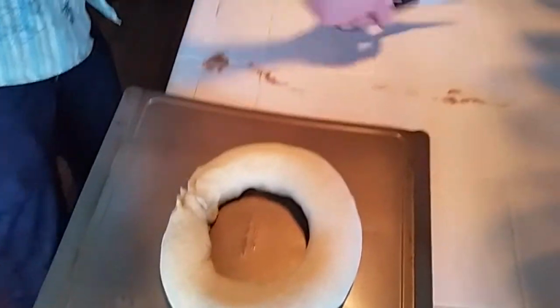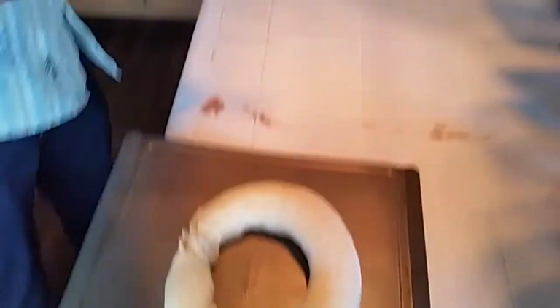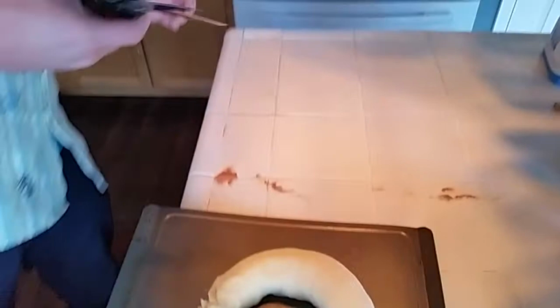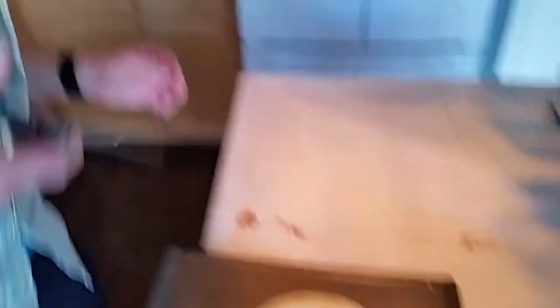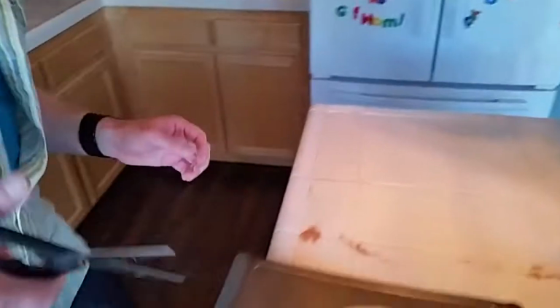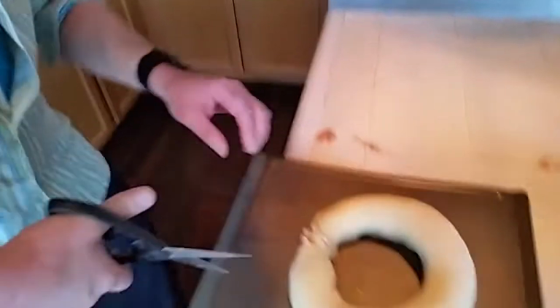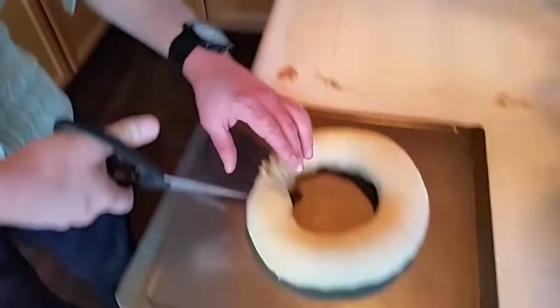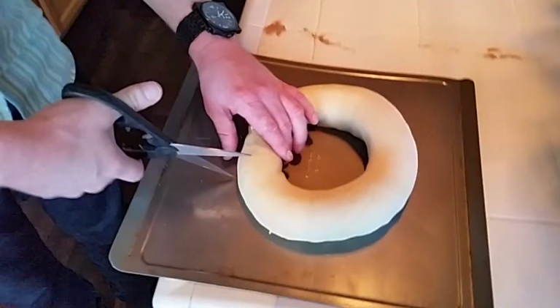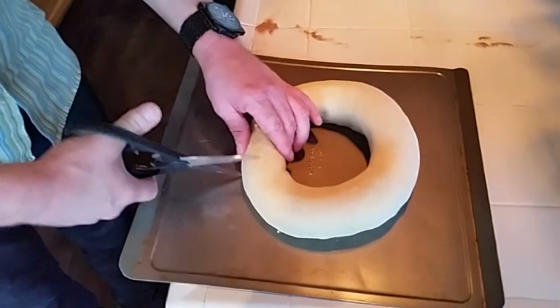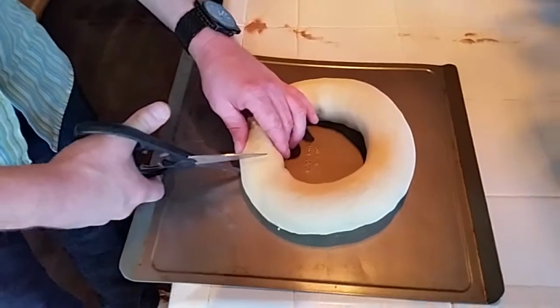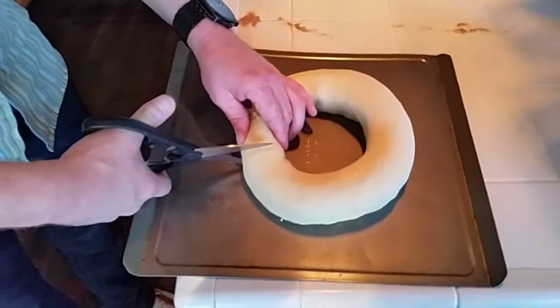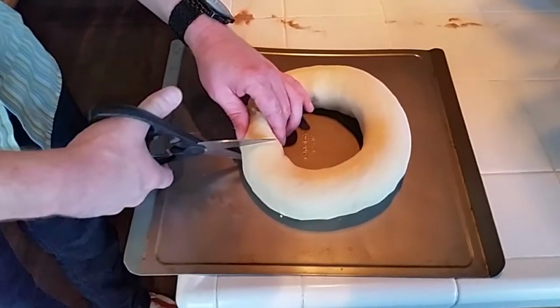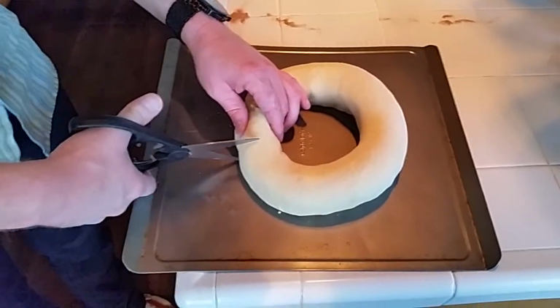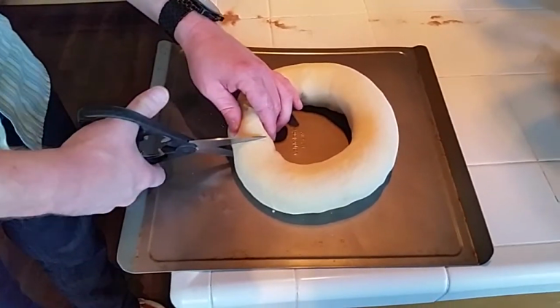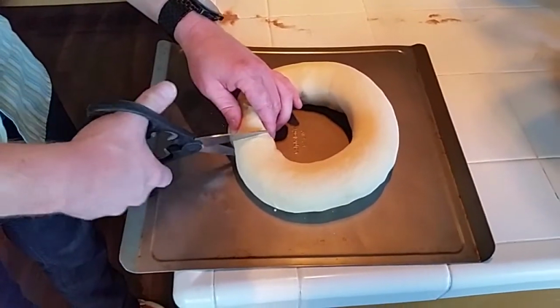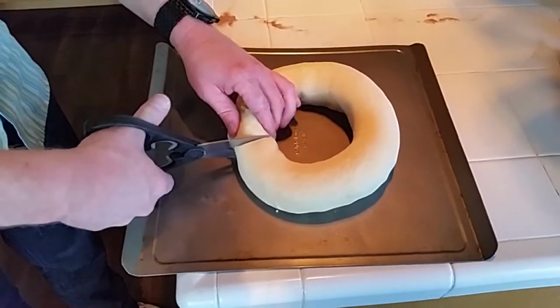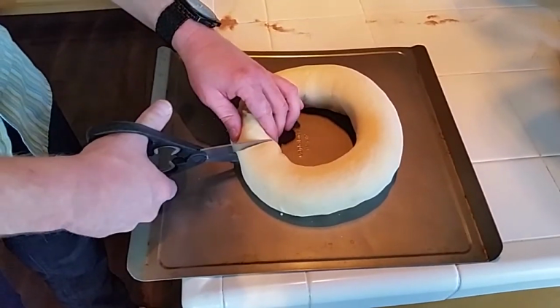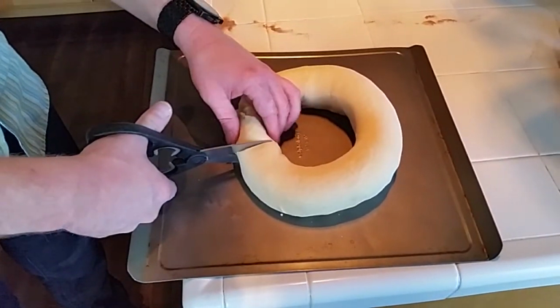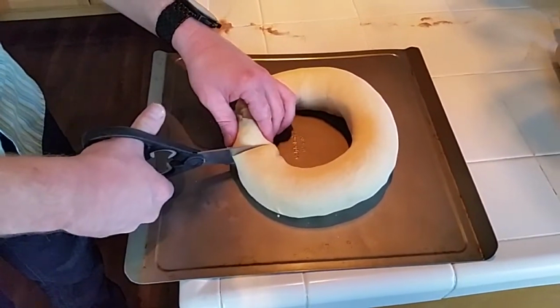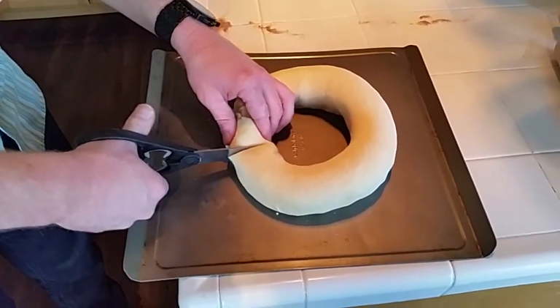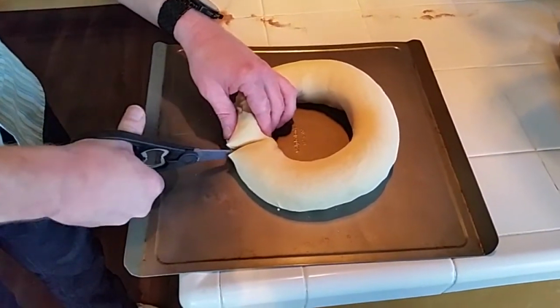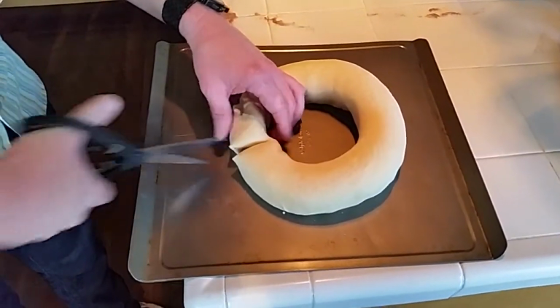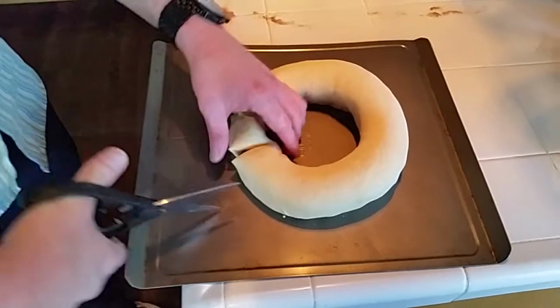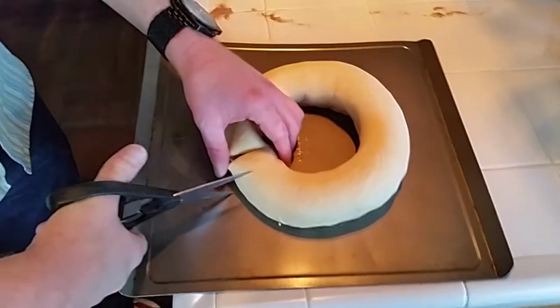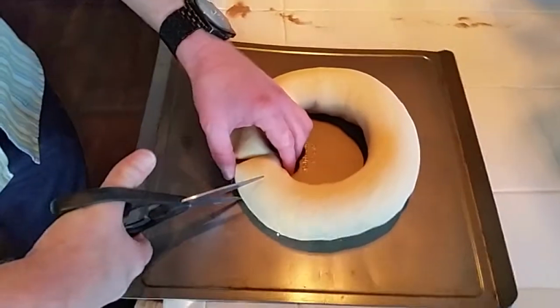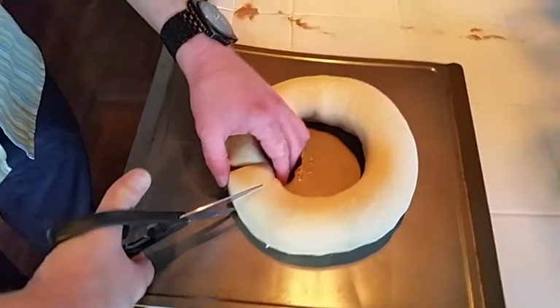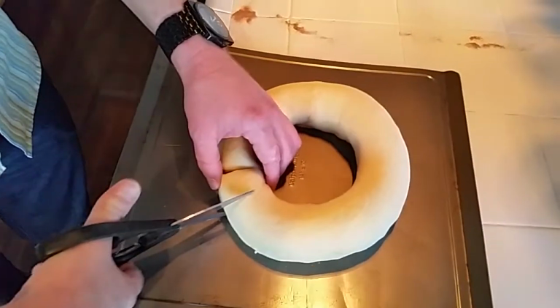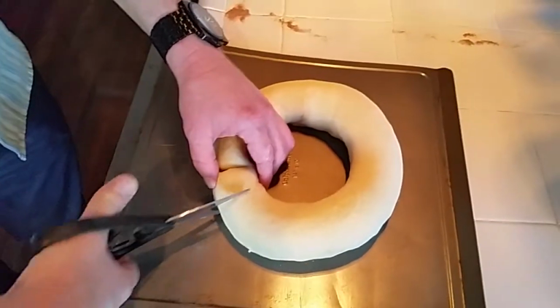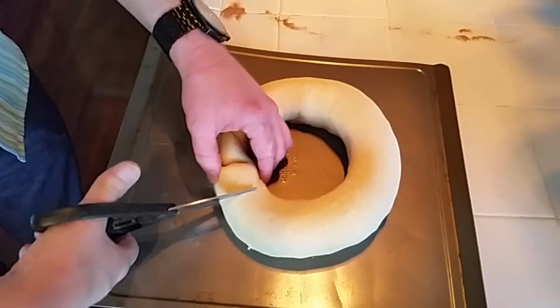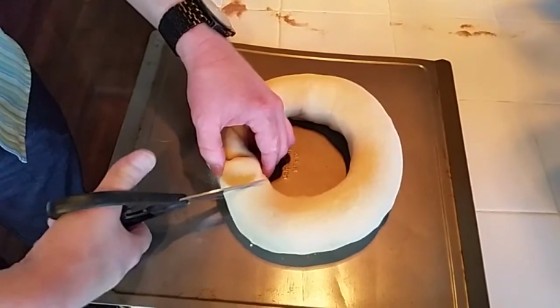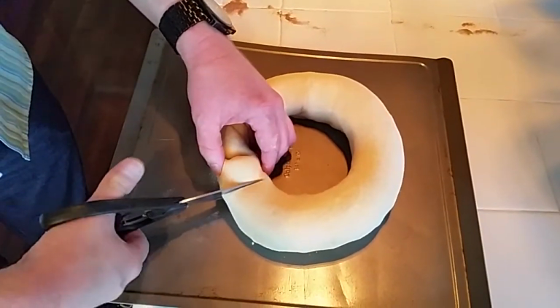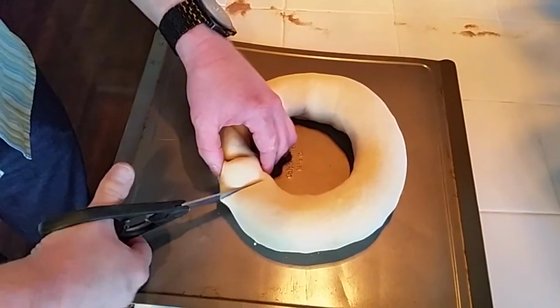Now I take some scissors and snip about two thirds of the way in, every inch or so around the ring.